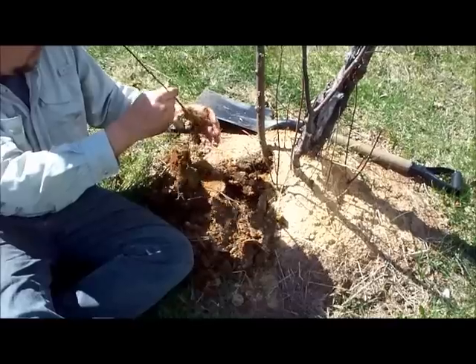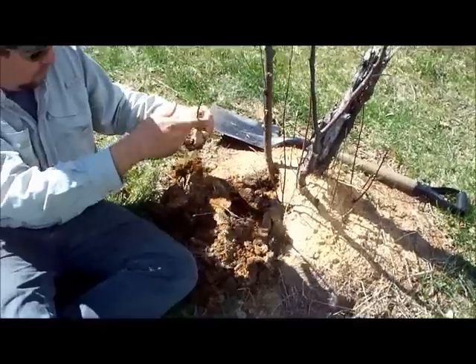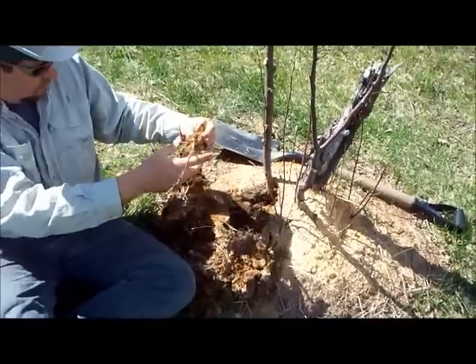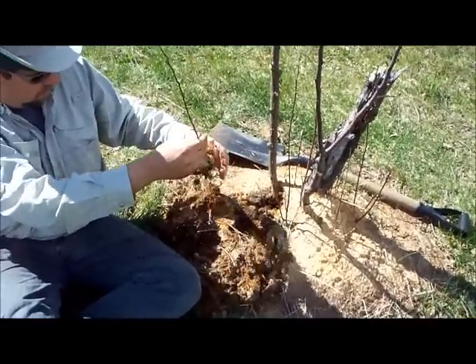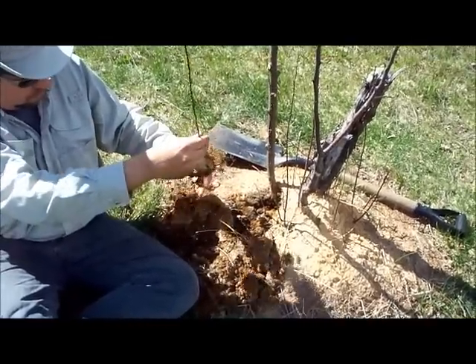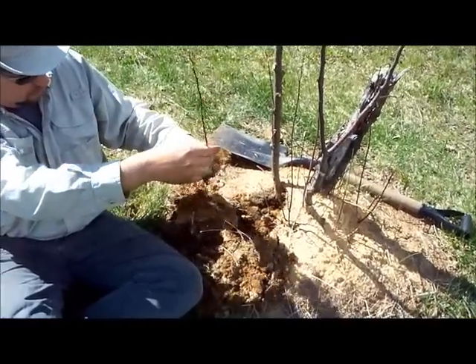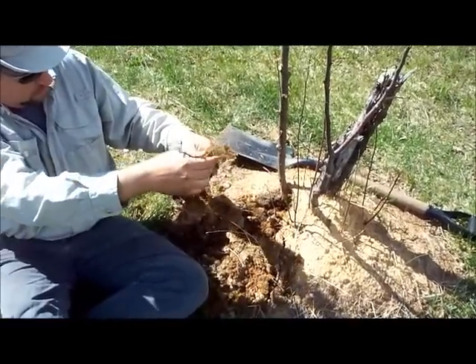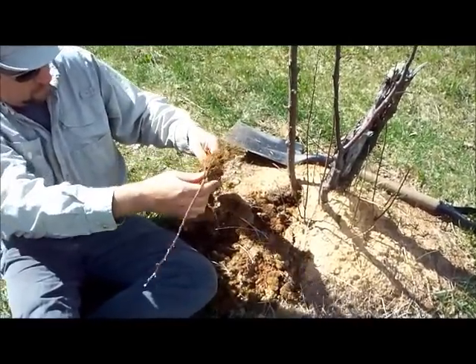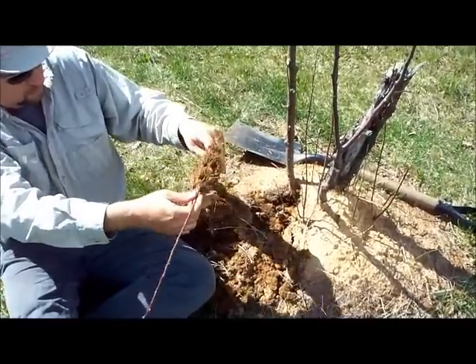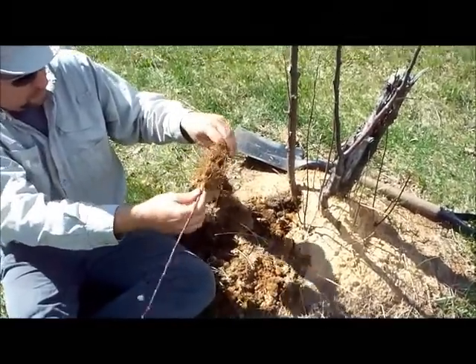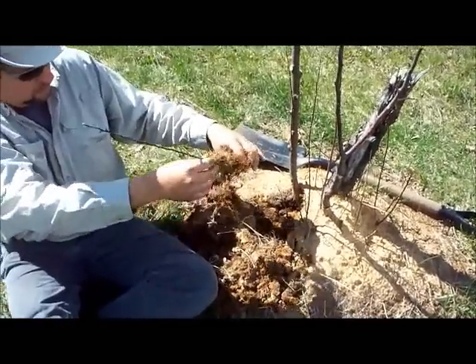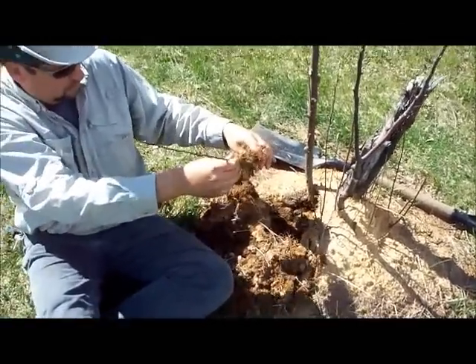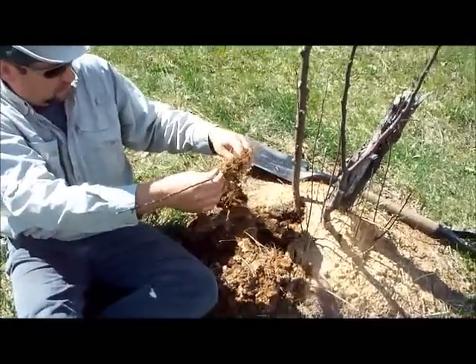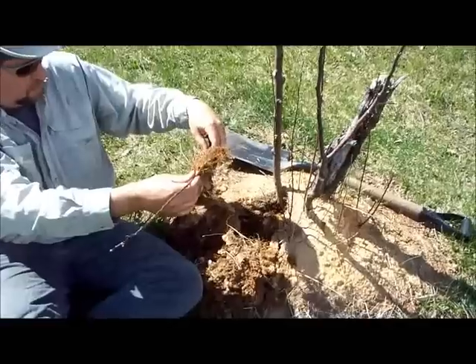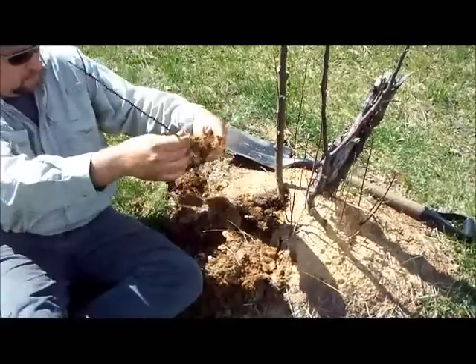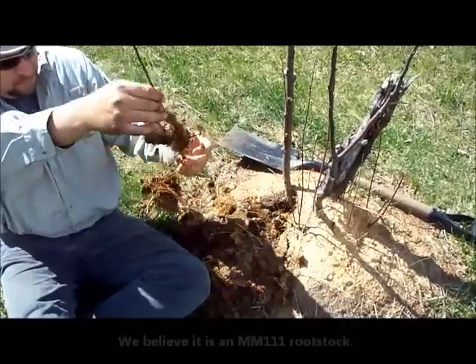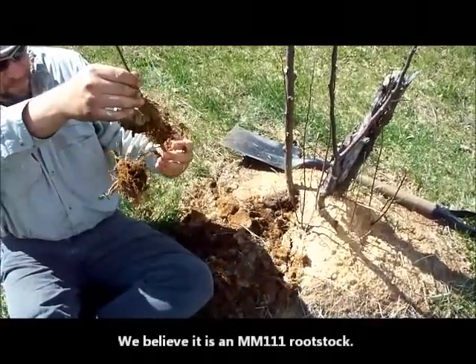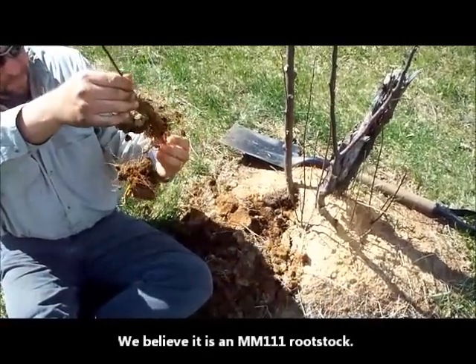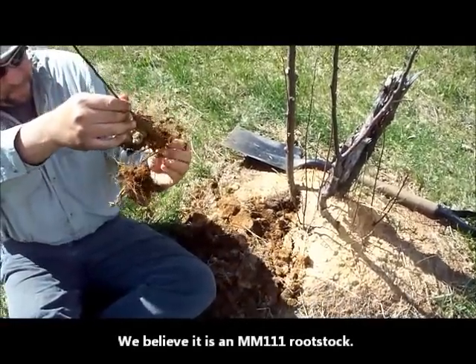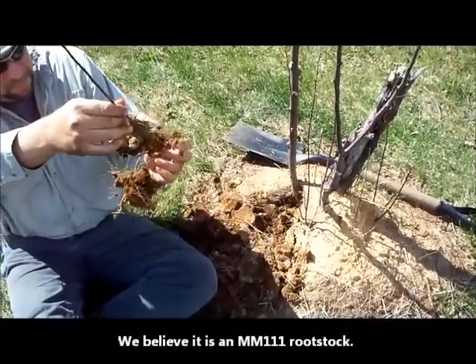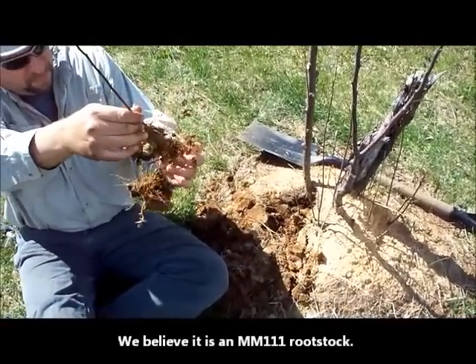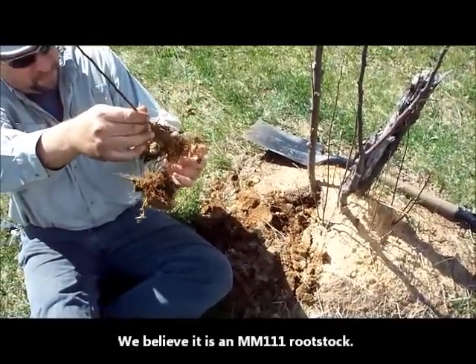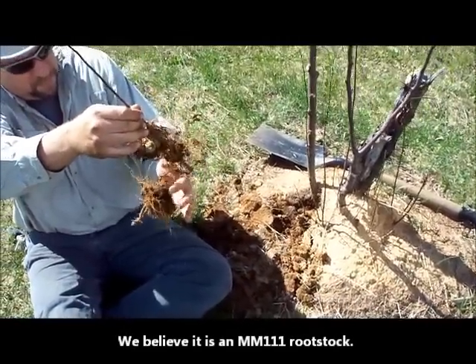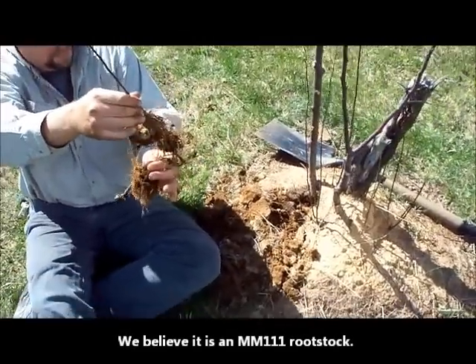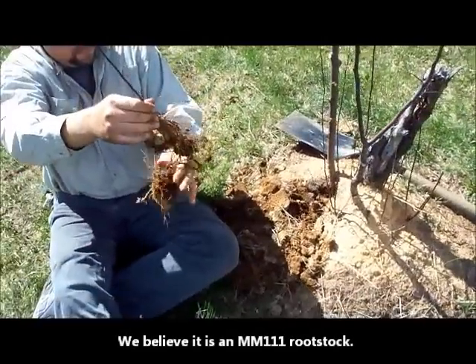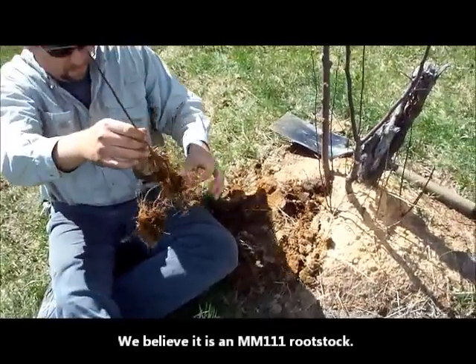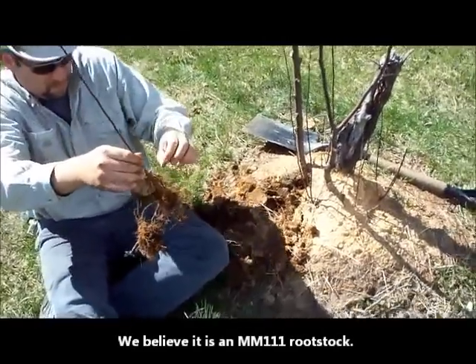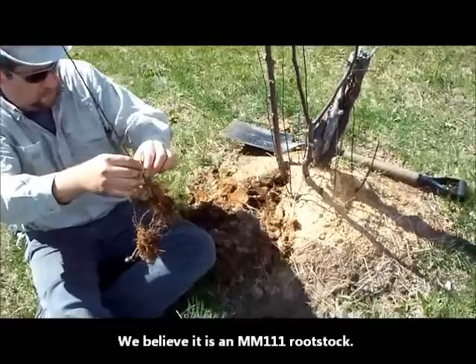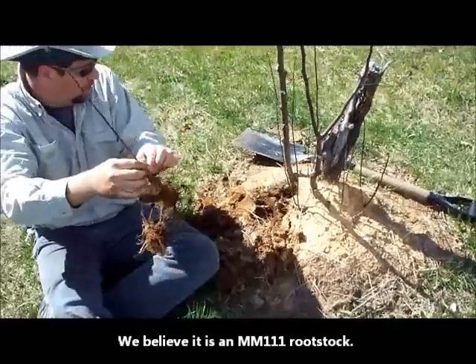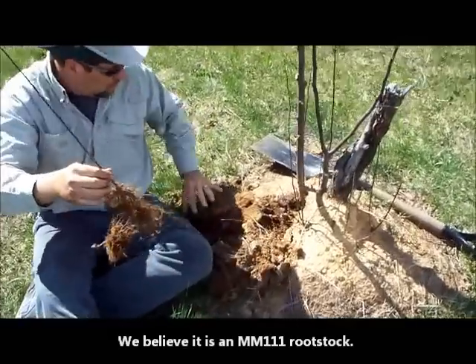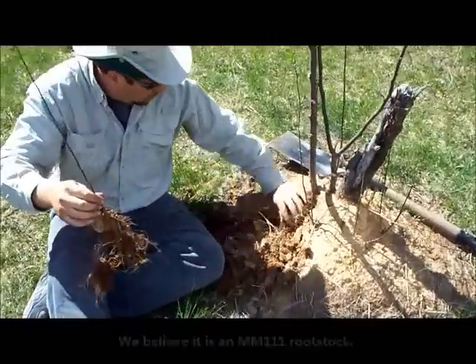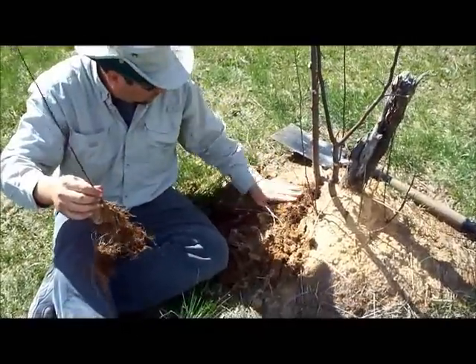There we have a rootstock. I don't know what kind it is — M7 or M111 or something, probably M7. So we're going to take that and replant it over in a new hole and then graft onto it.